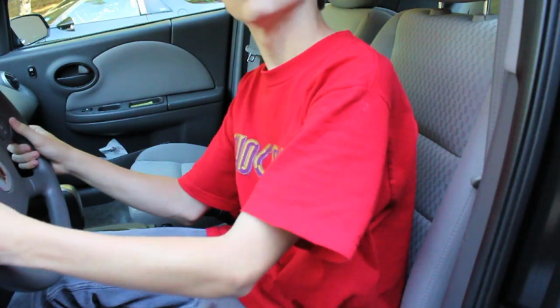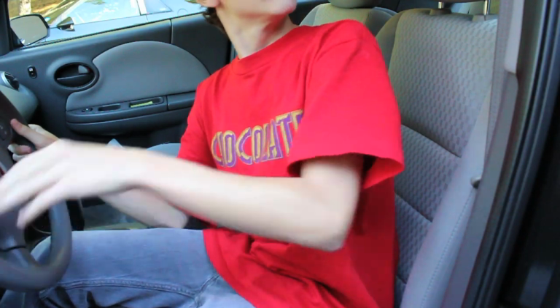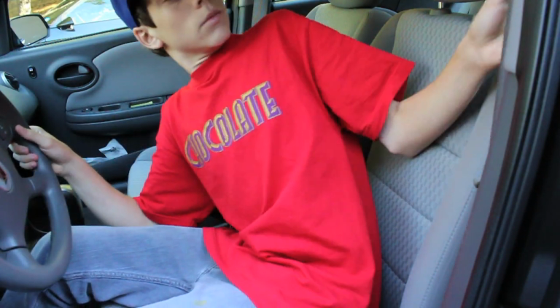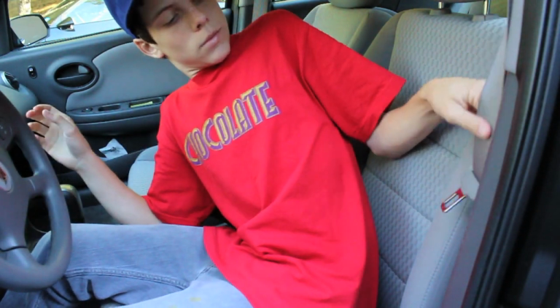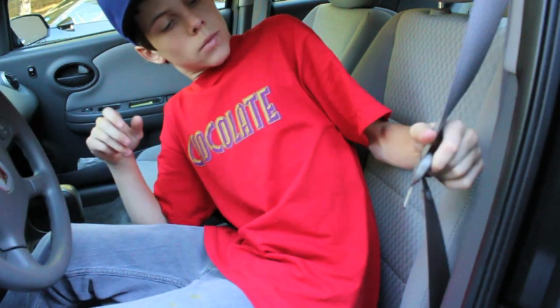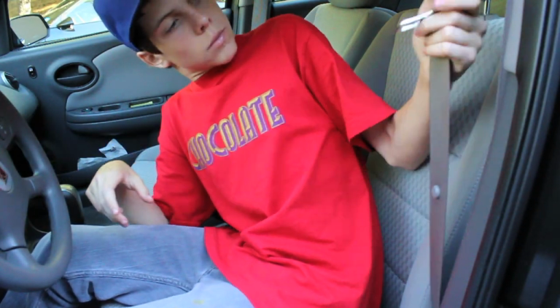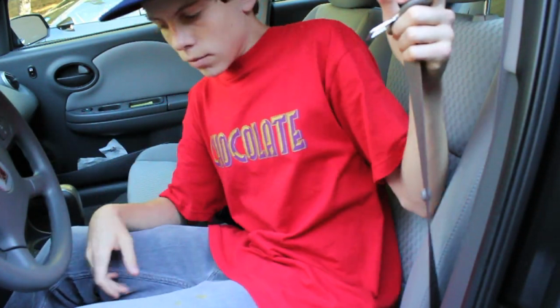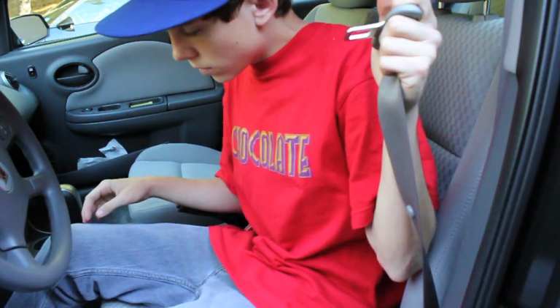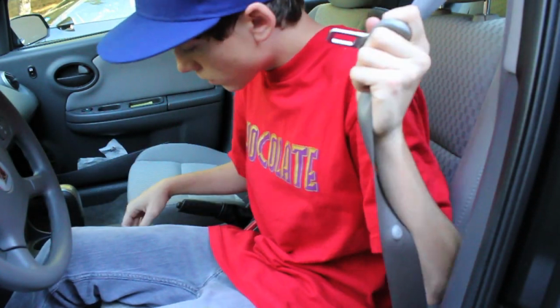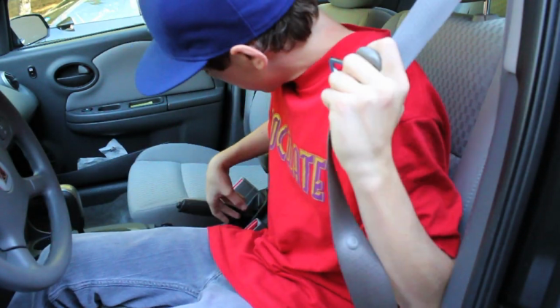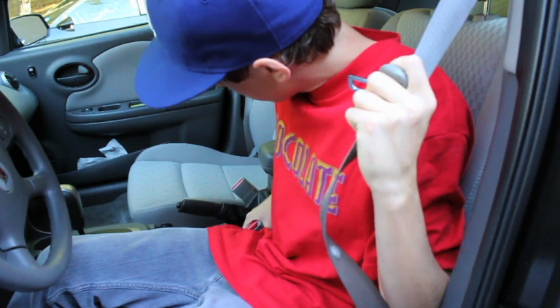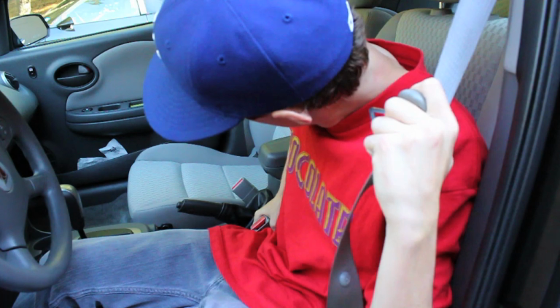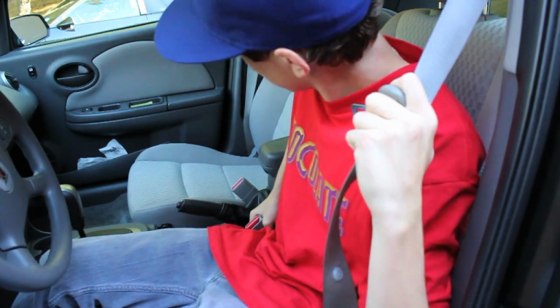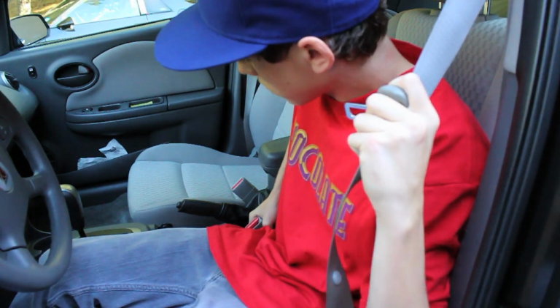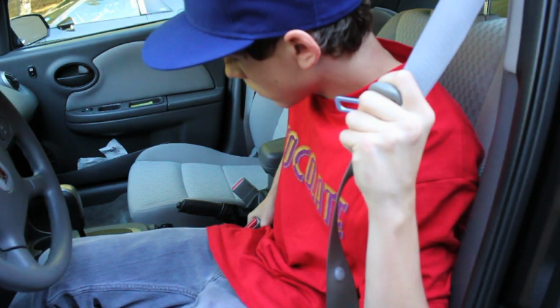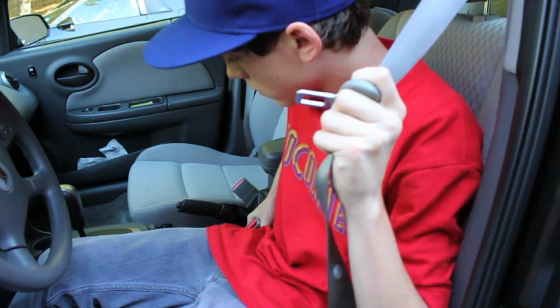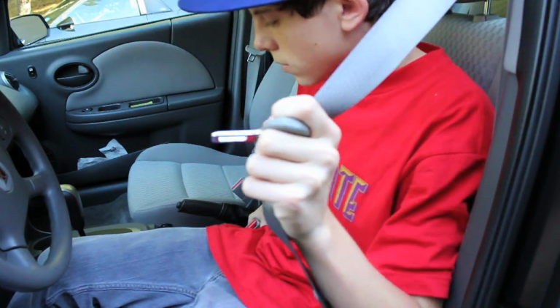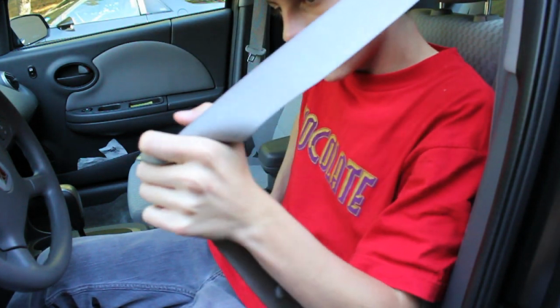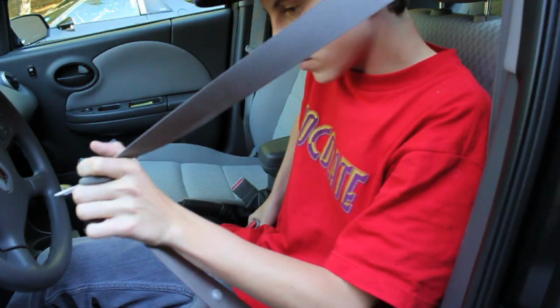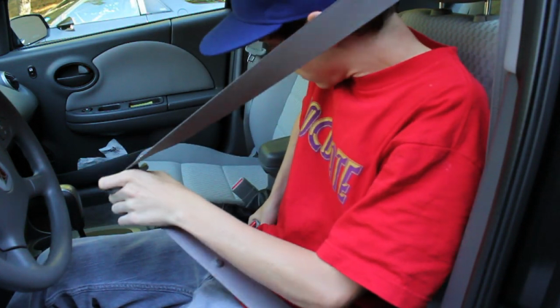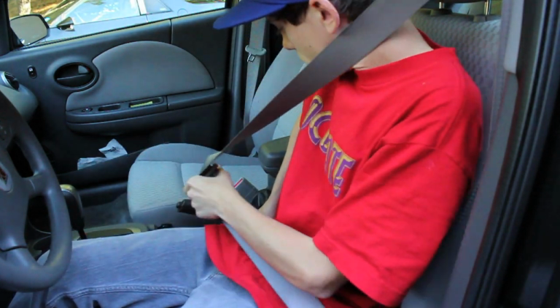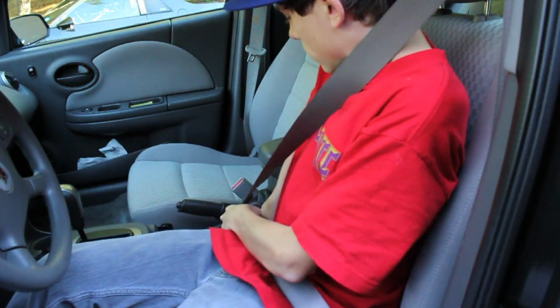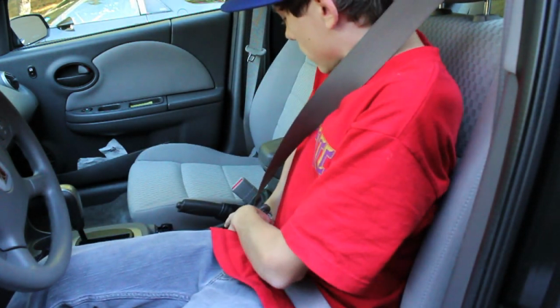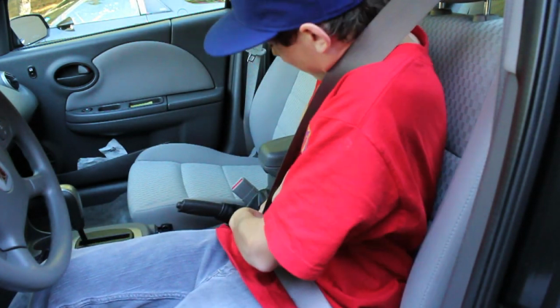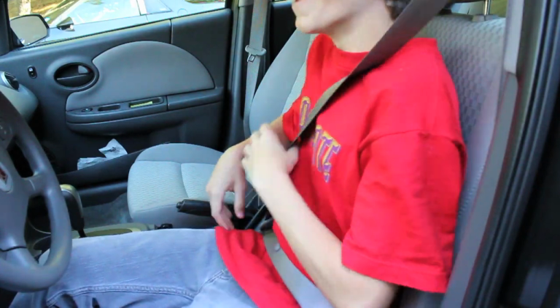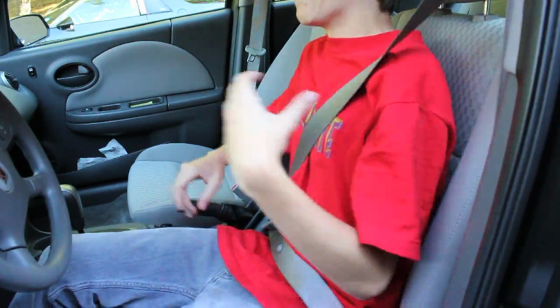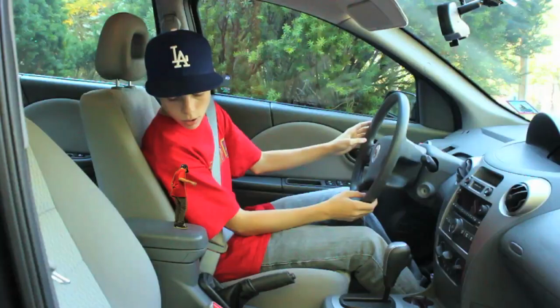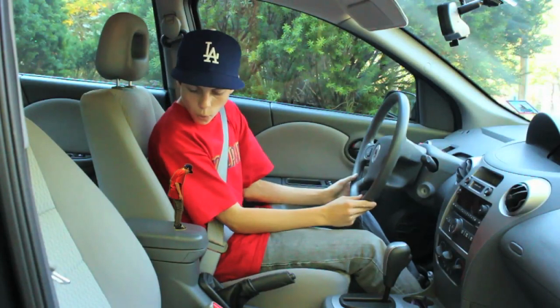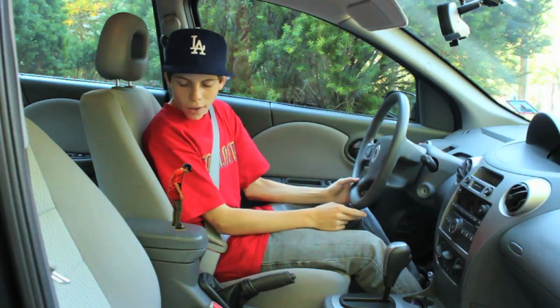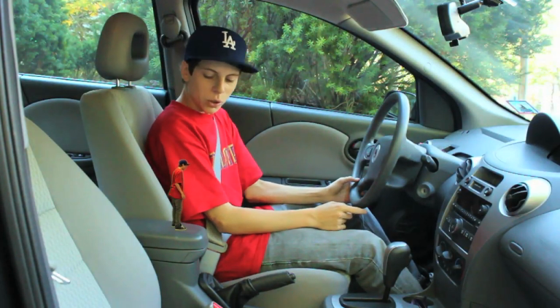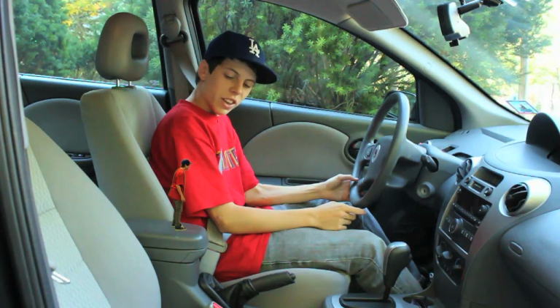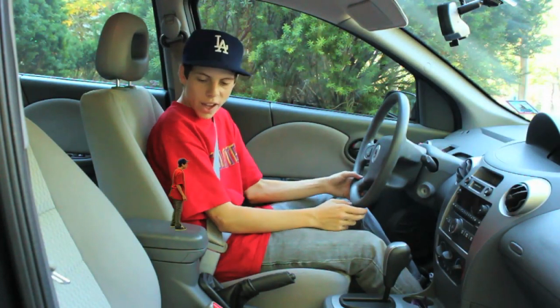First, you're gonna want to find the one half of the seatbelt. Next, find the other half. Then simply pull down and insert the one half into the other half. Wow, that sure was easy. Thanks.